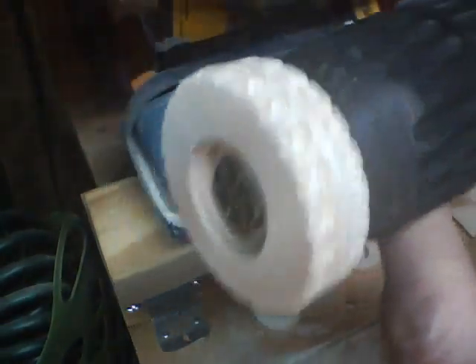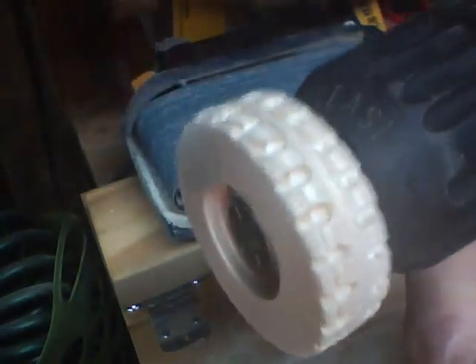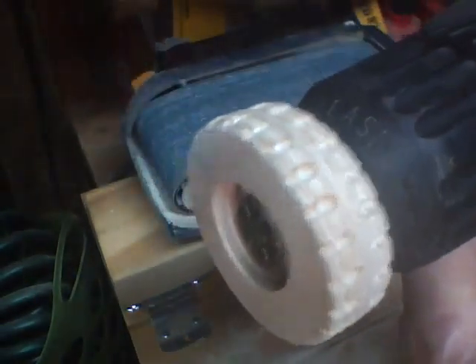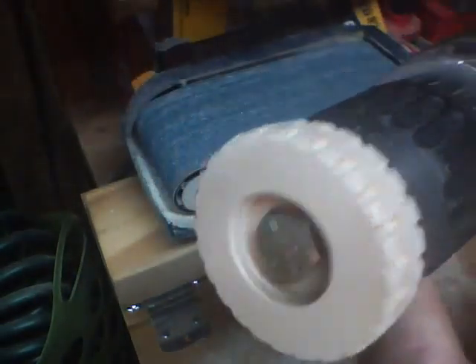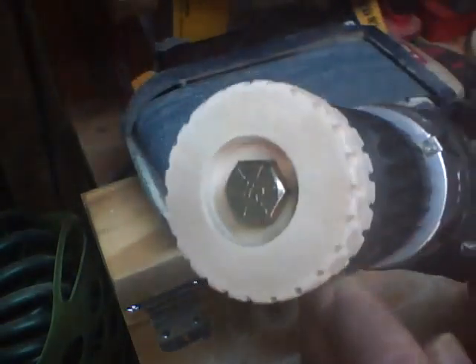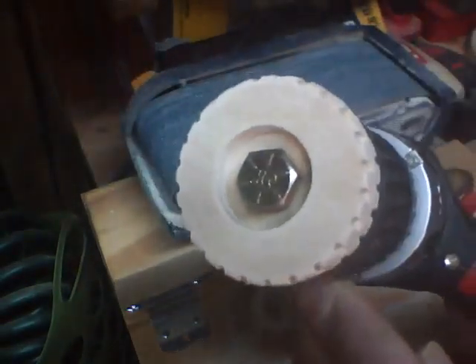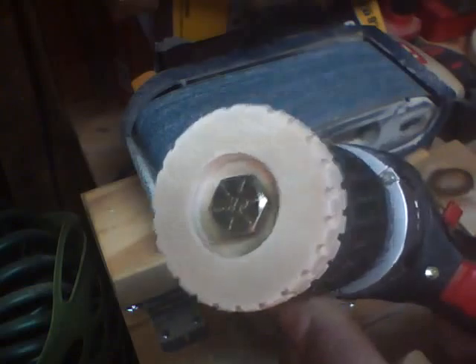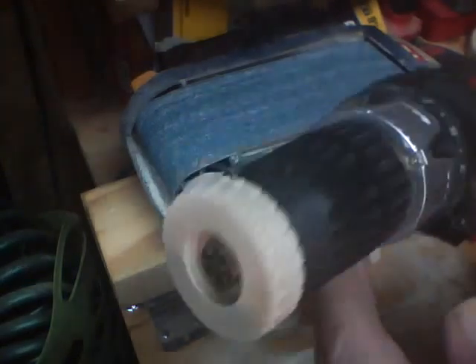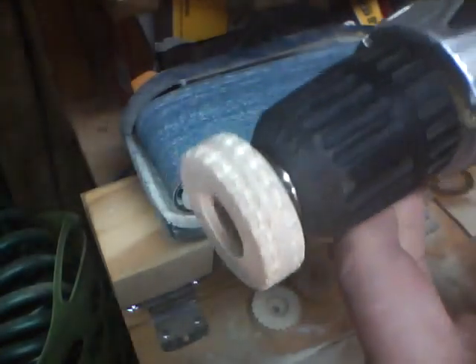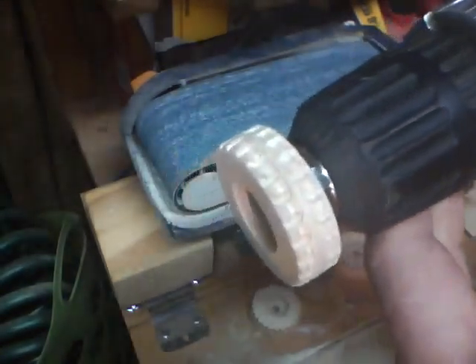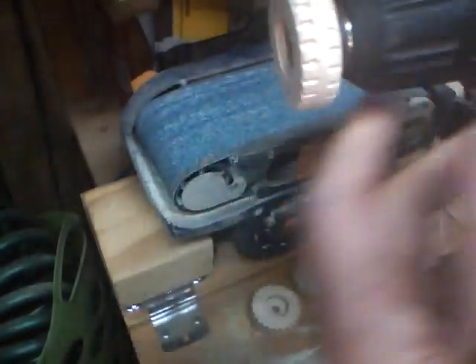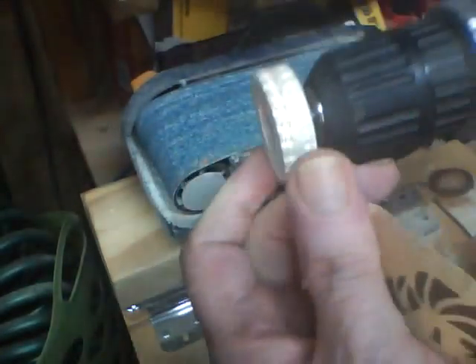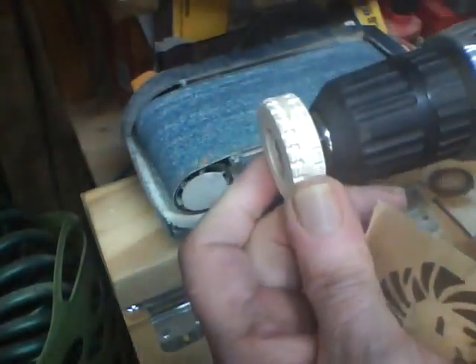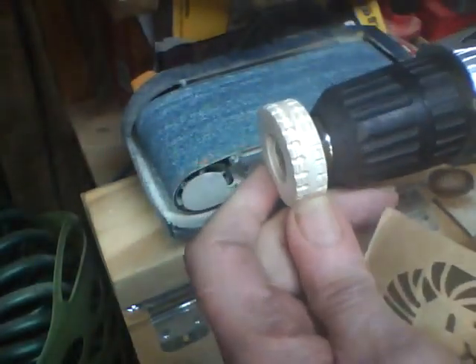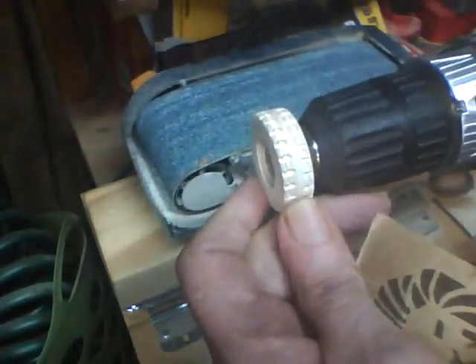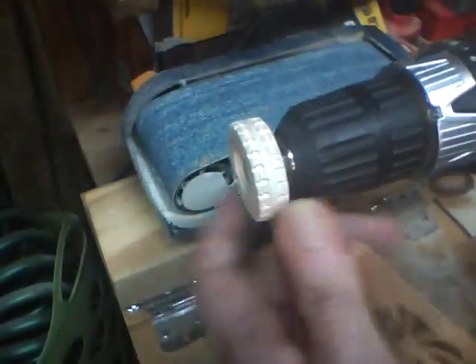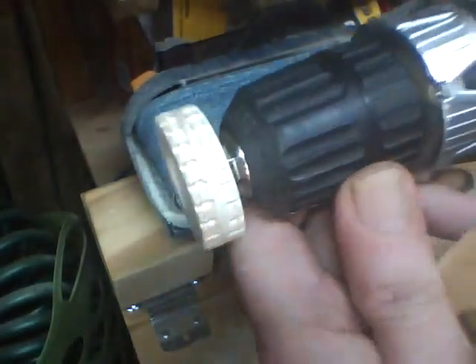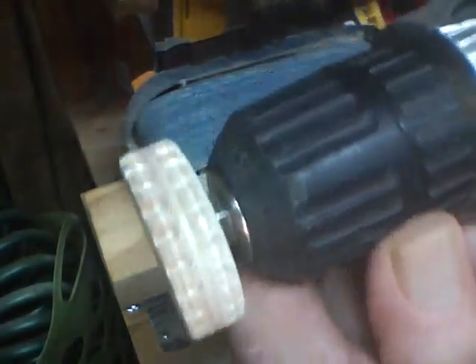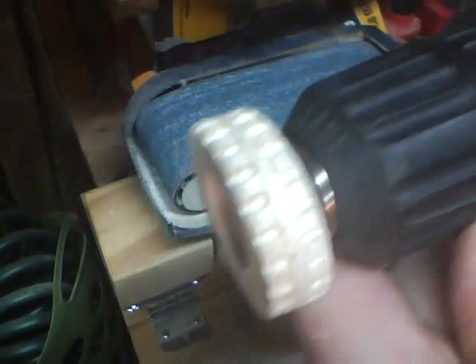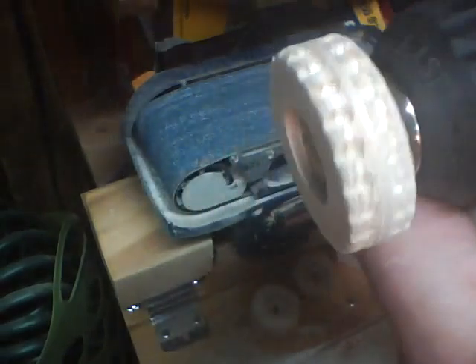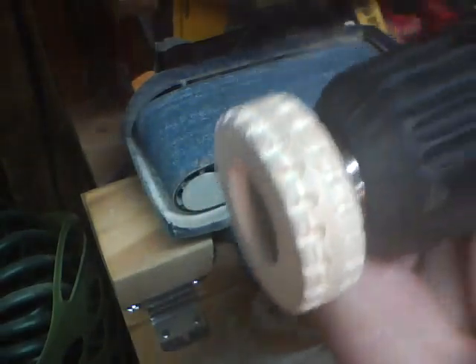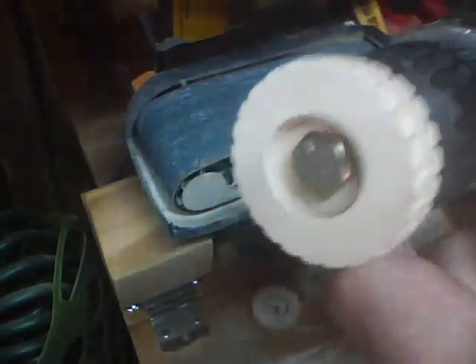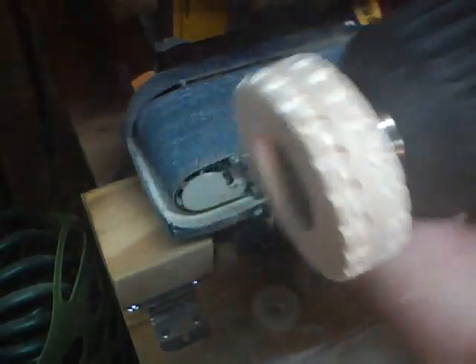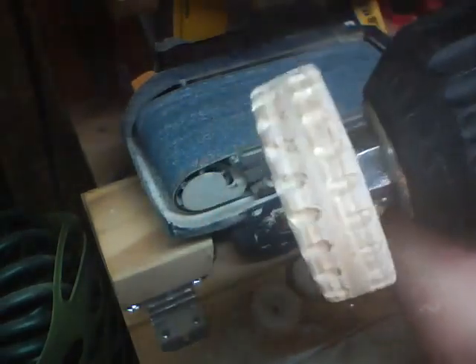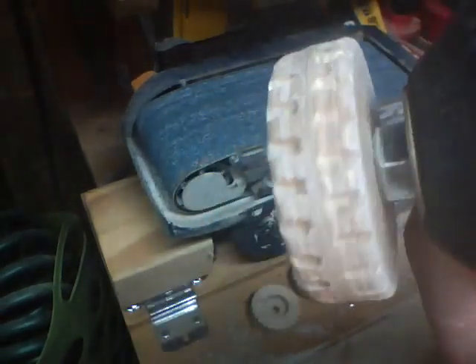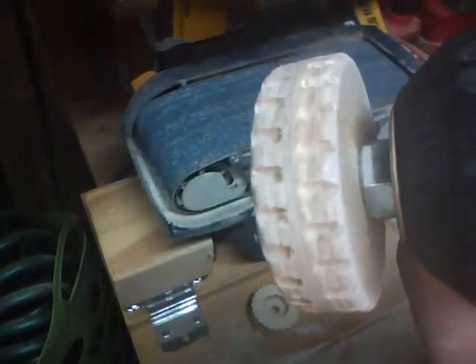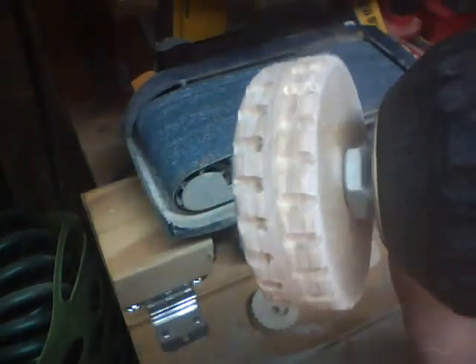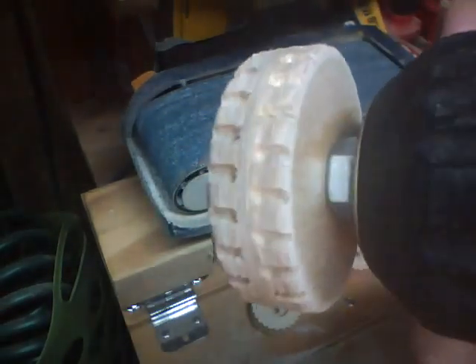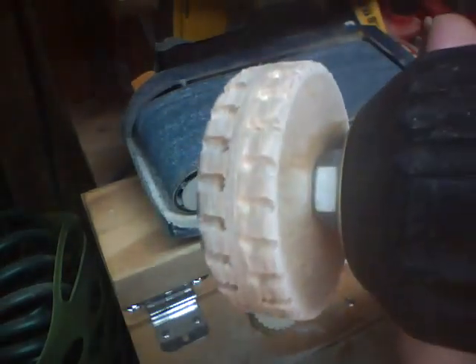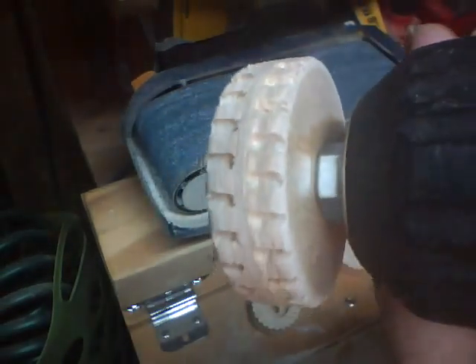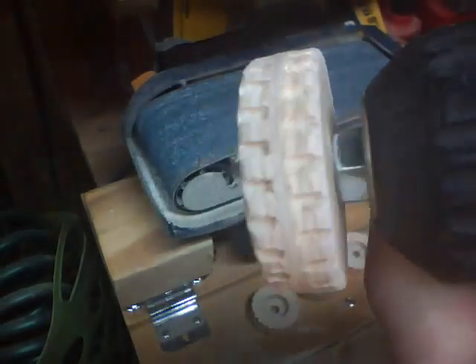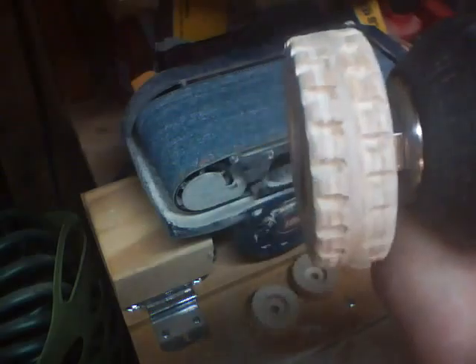All right, now that's beginning to look like a tire. I'll go ahead and do the rest of these off camera and then we'll see how they look.